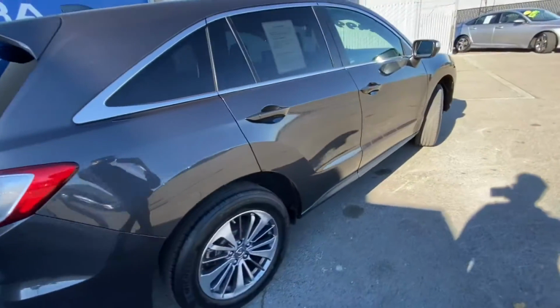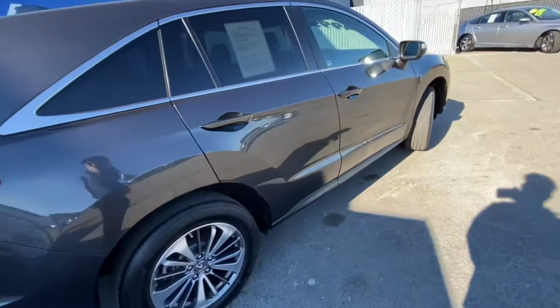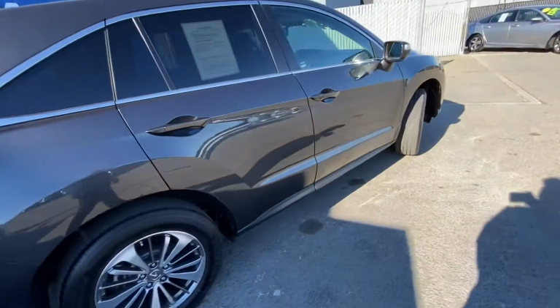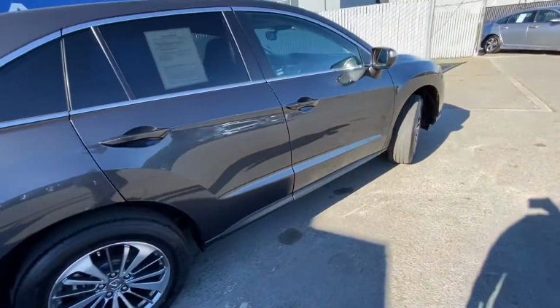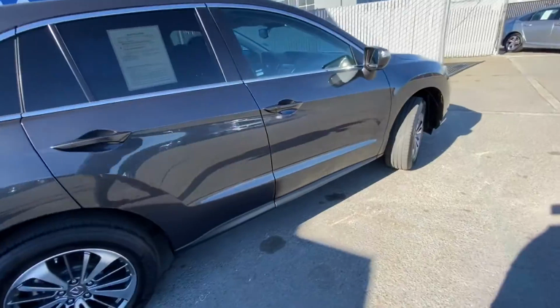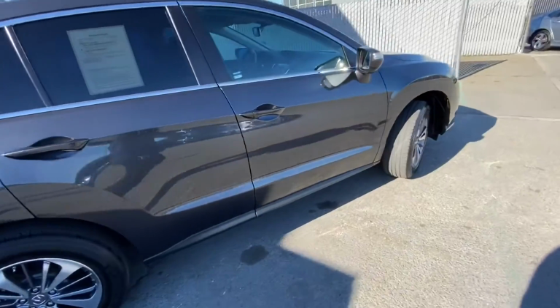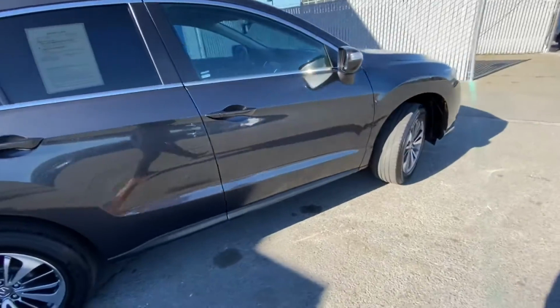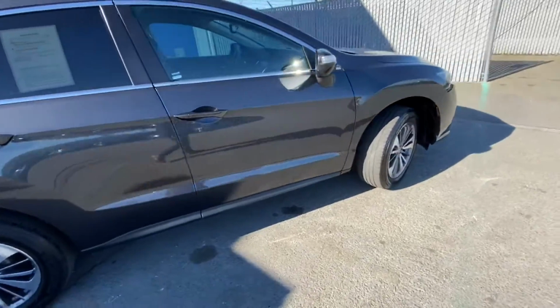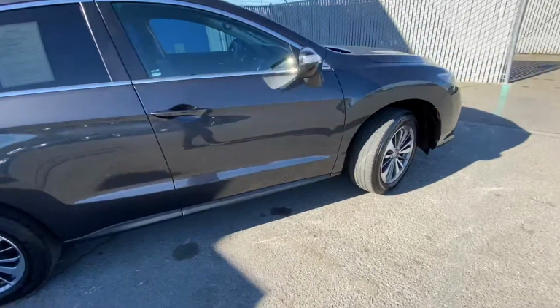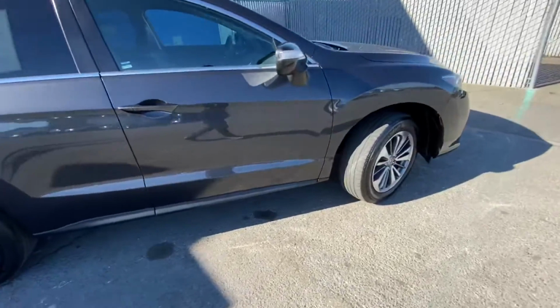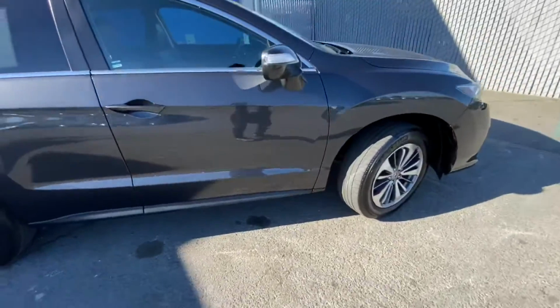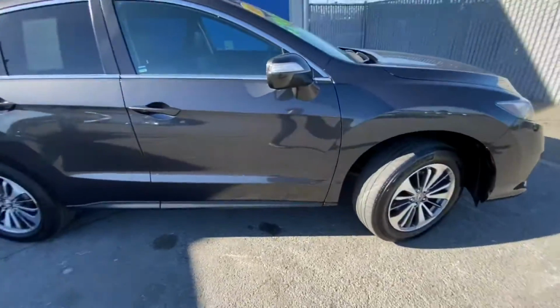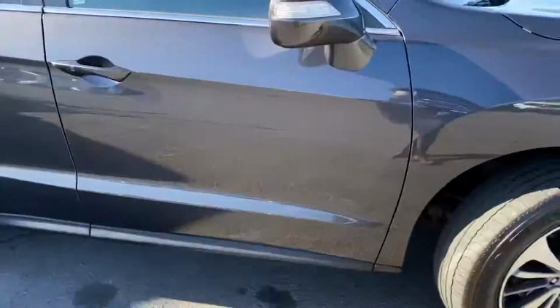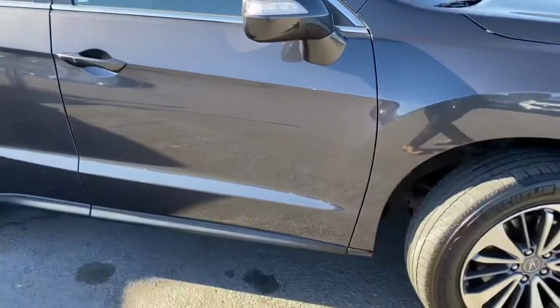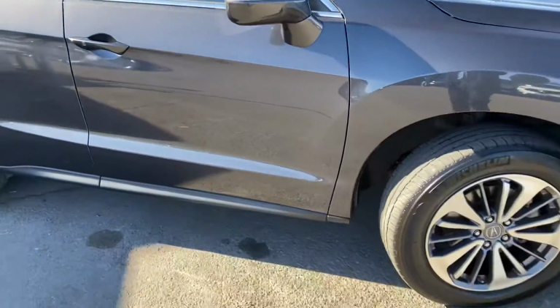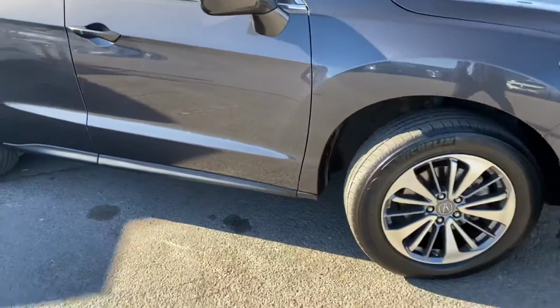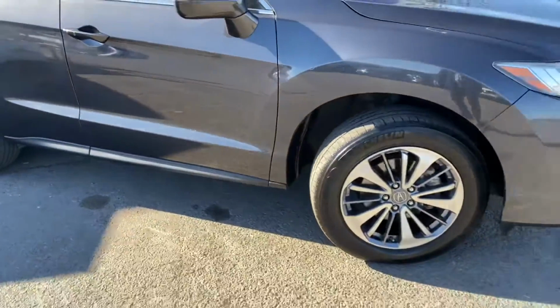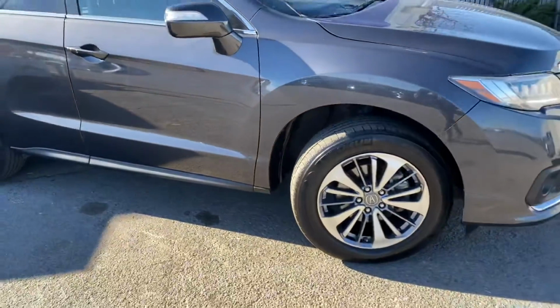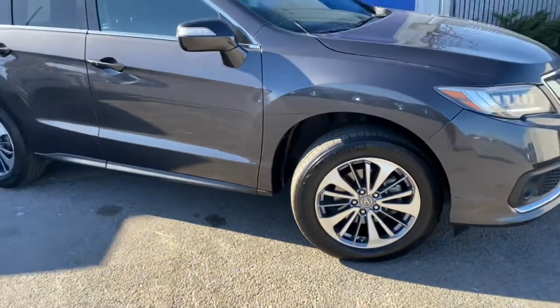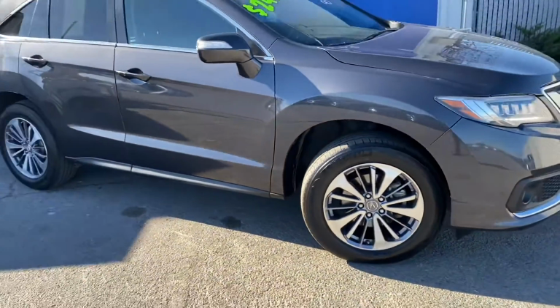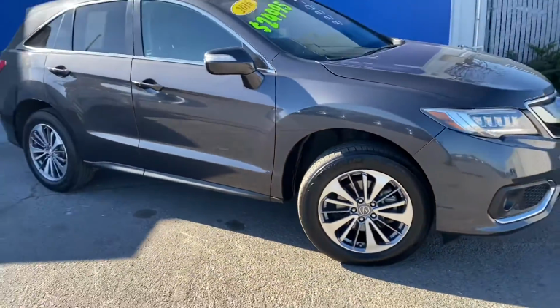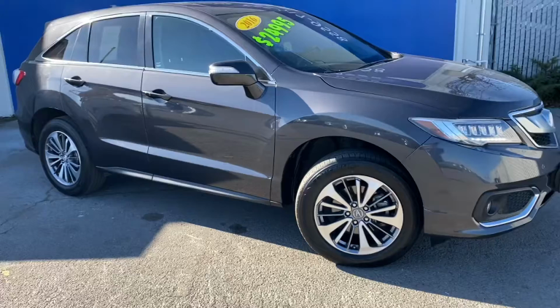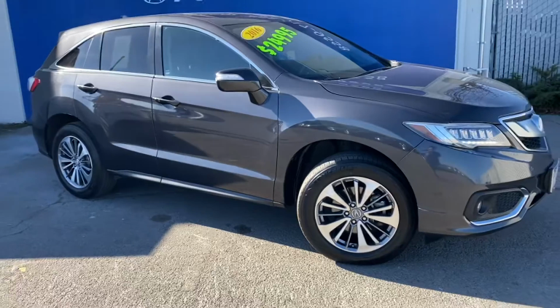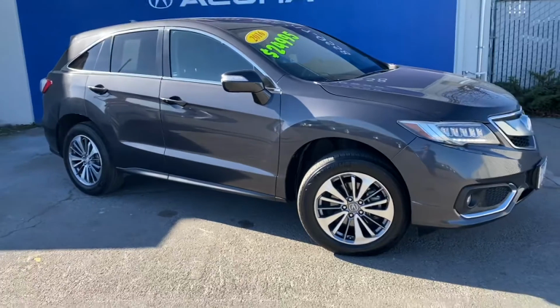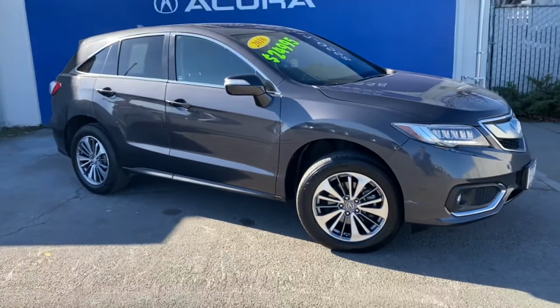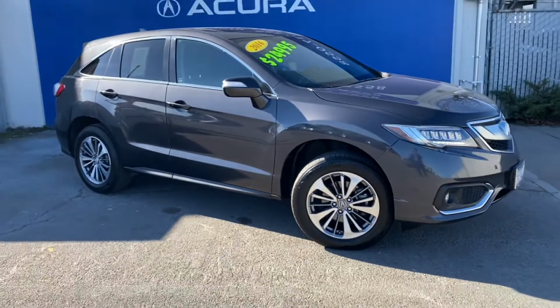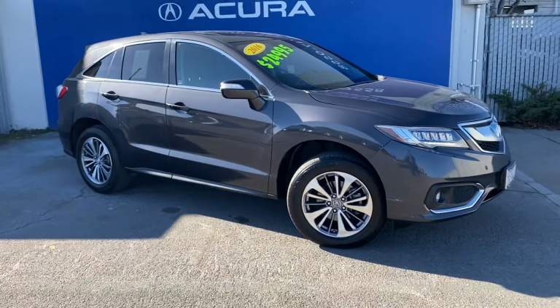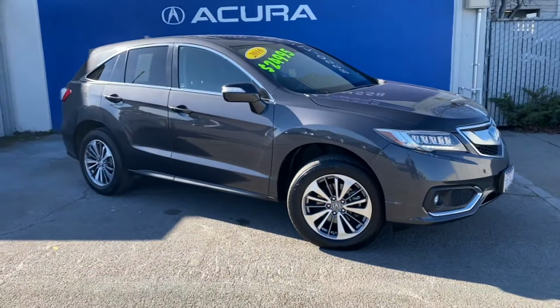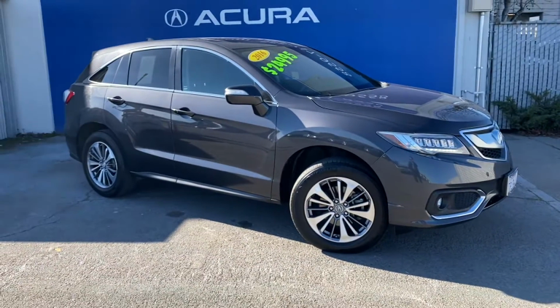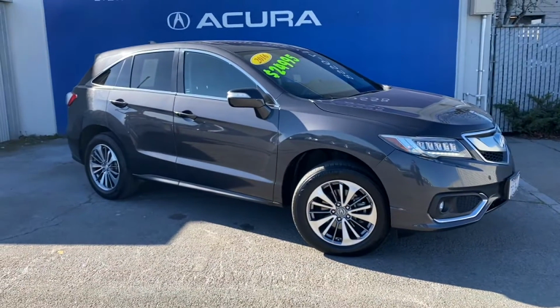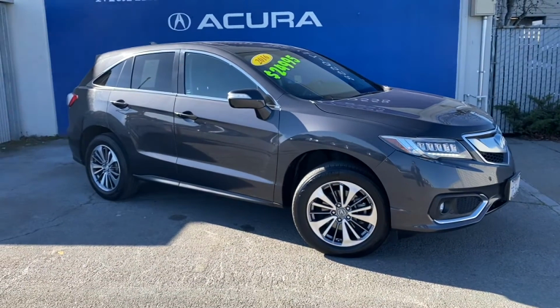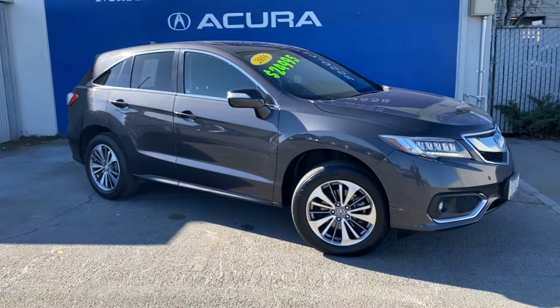If you are interested in this vehicle, the stock number is 201-1358.